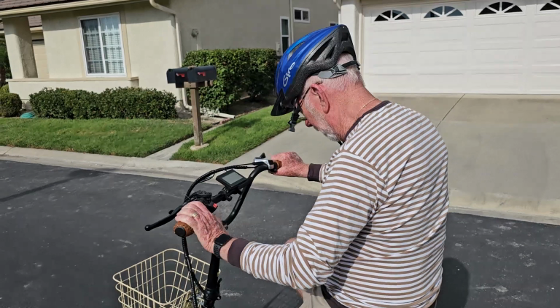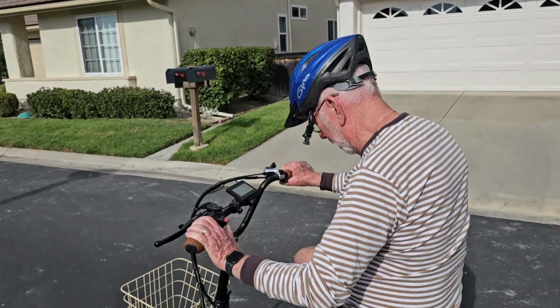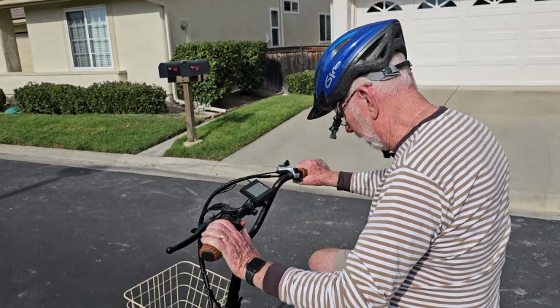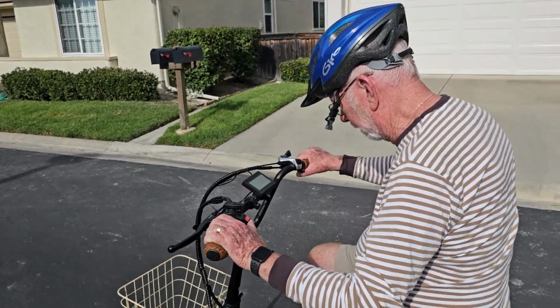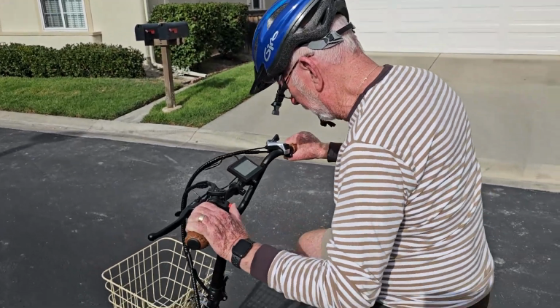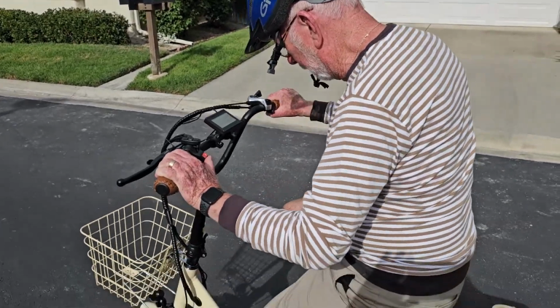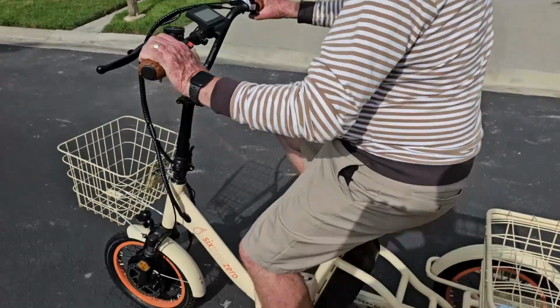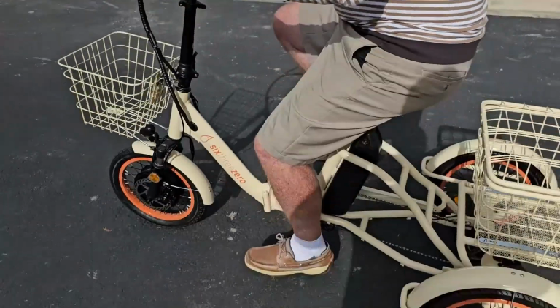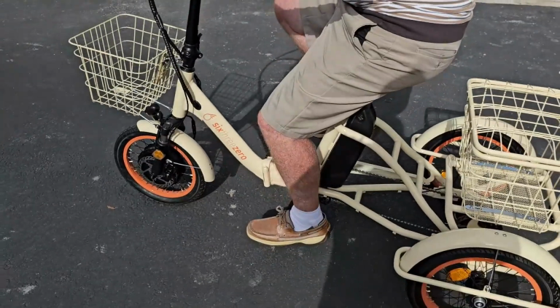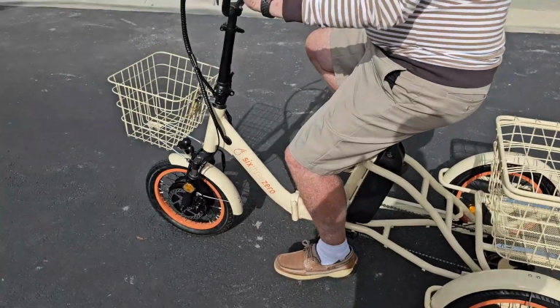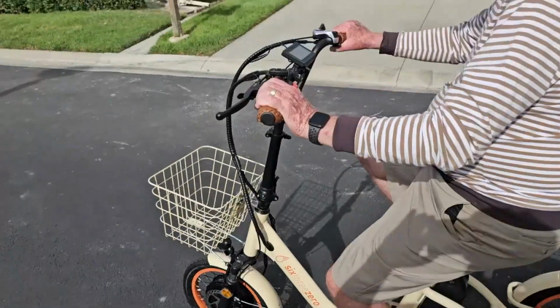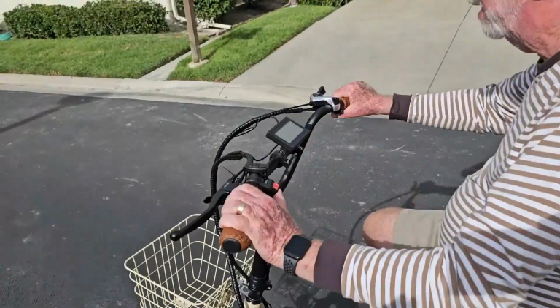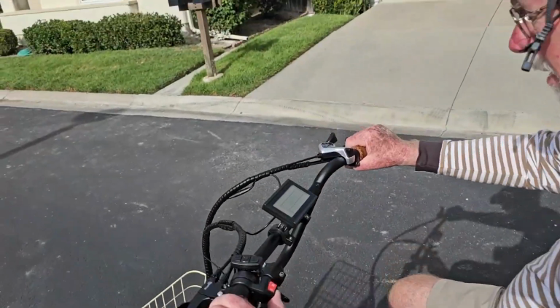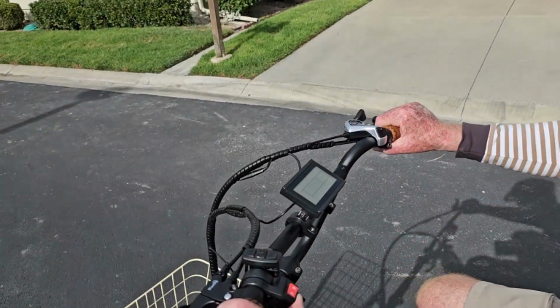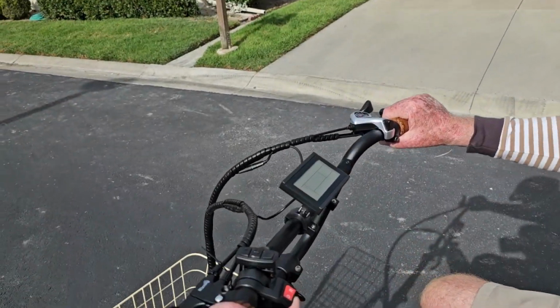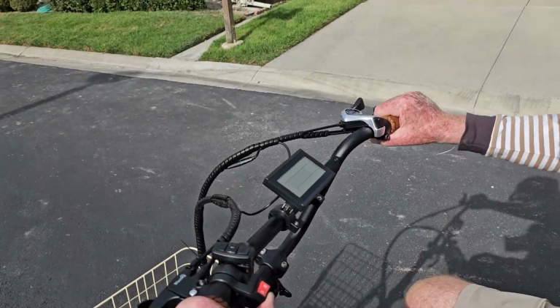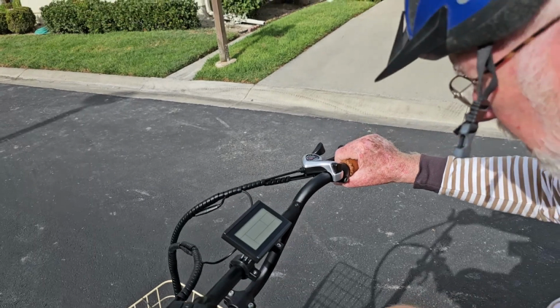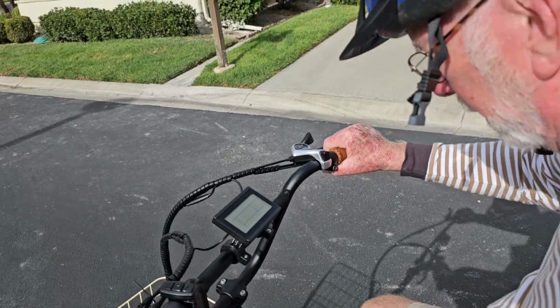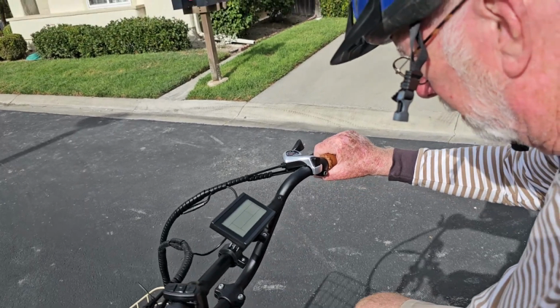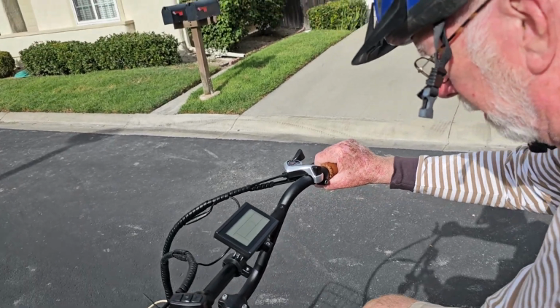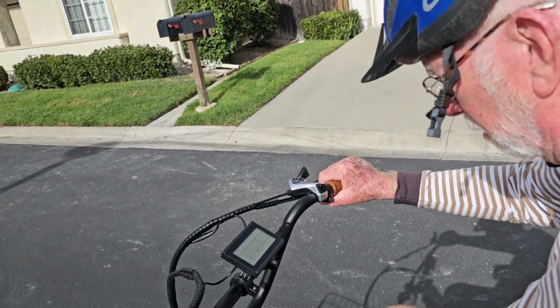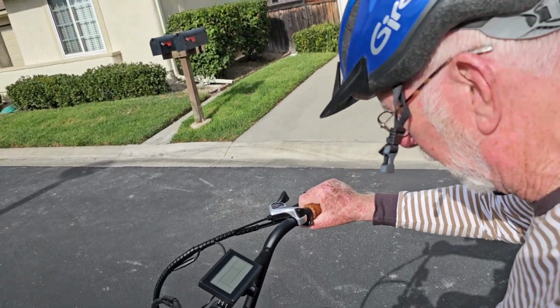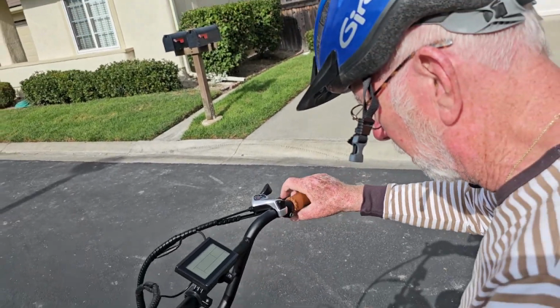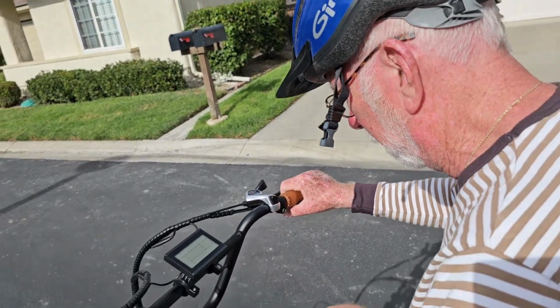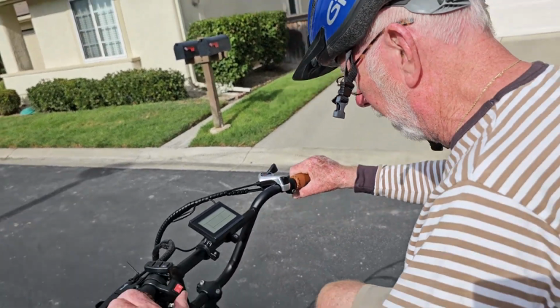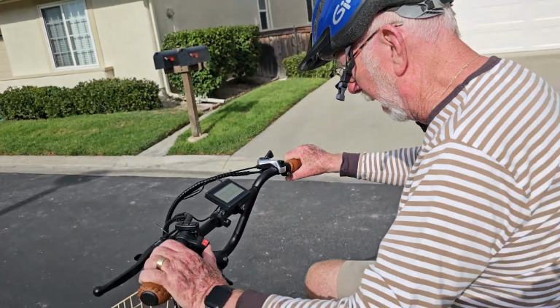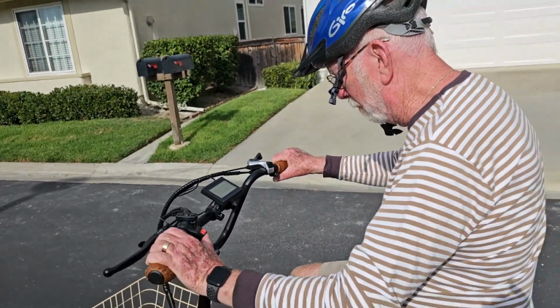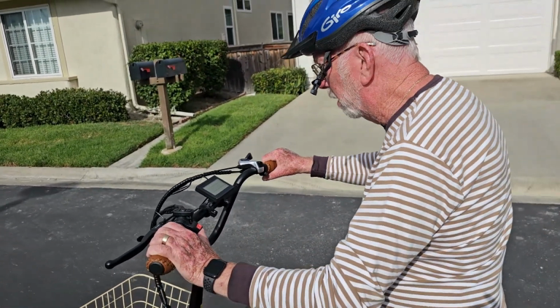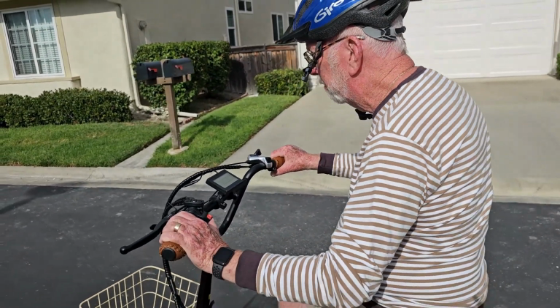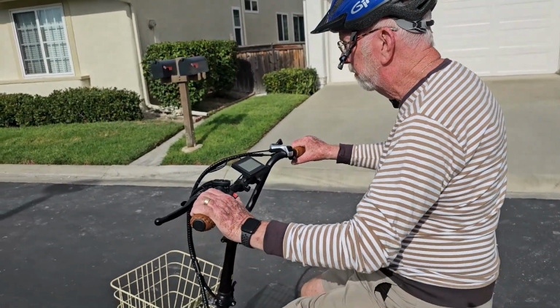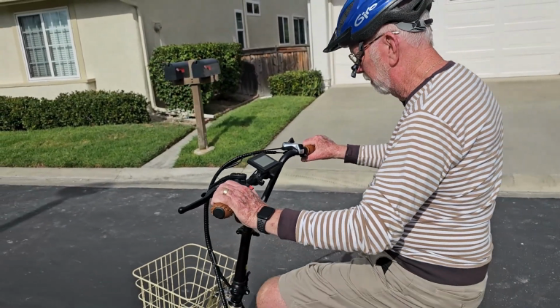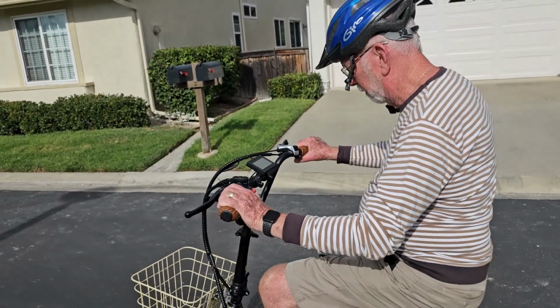We're here with Racindo. He's going to take a test ride on the EZ Transit. This is simply using it just by leg power — that's just by leg power, yep.